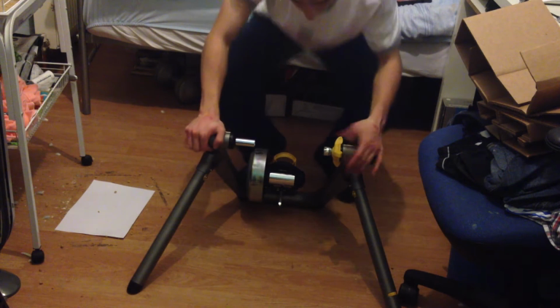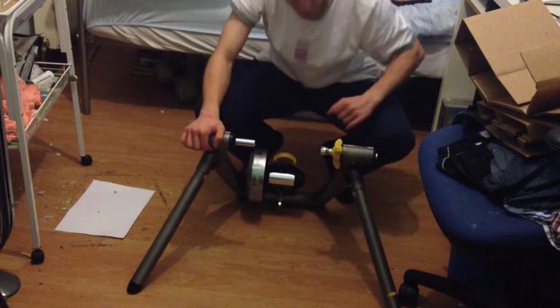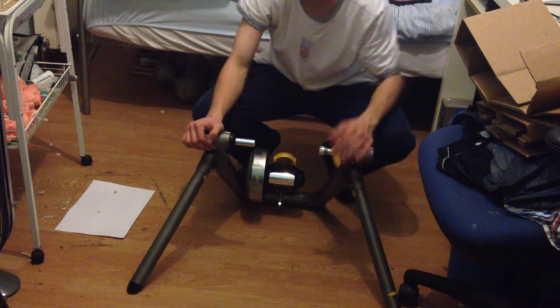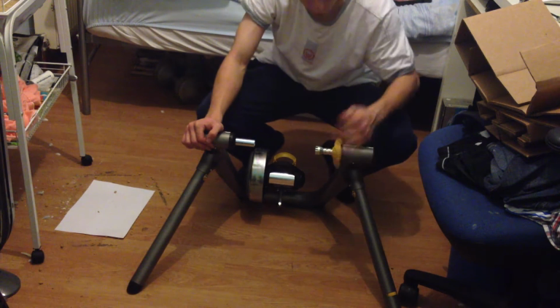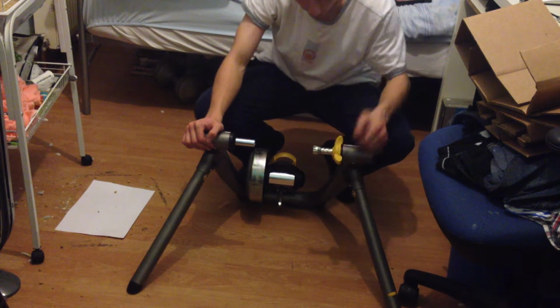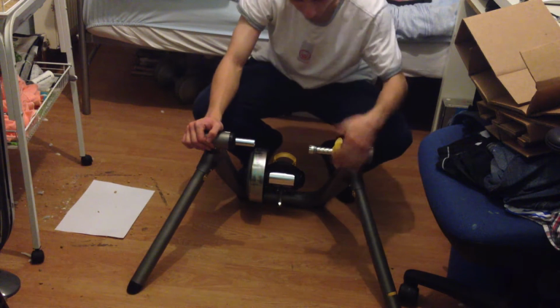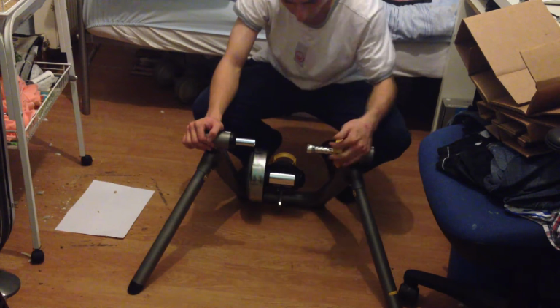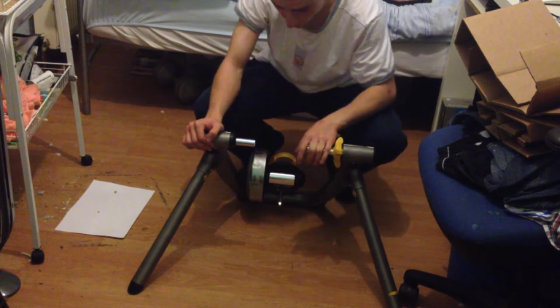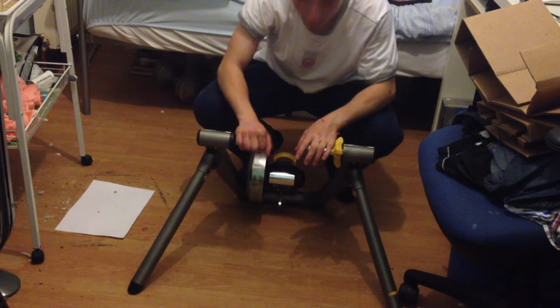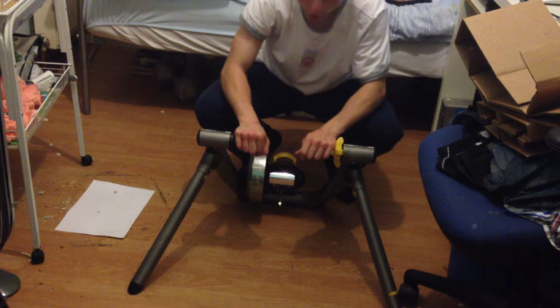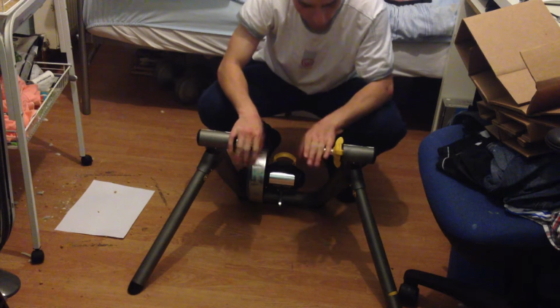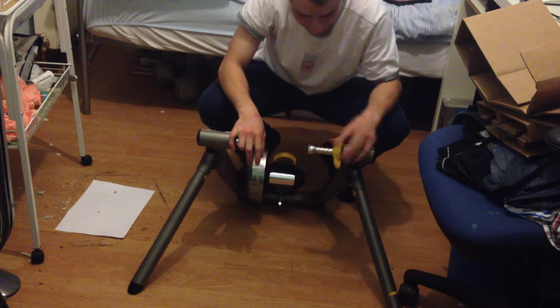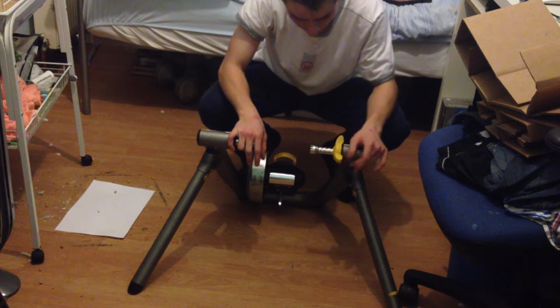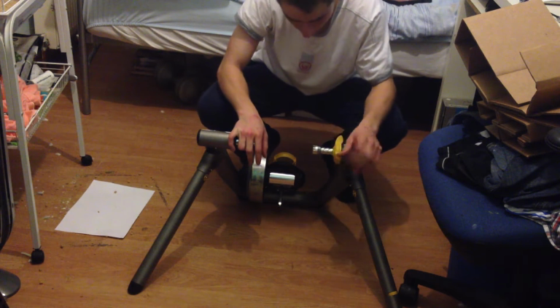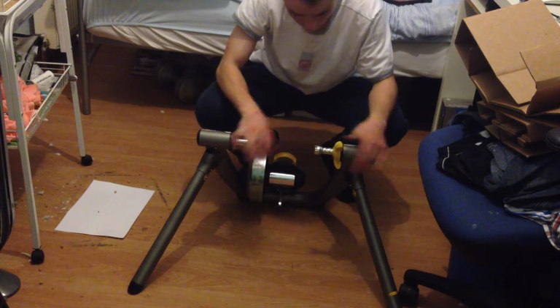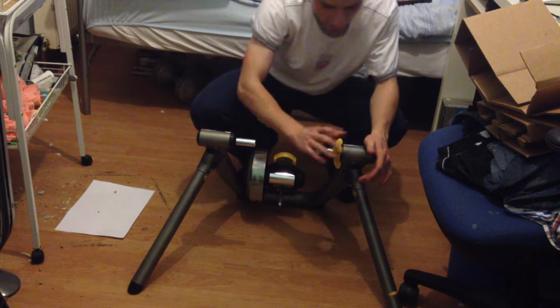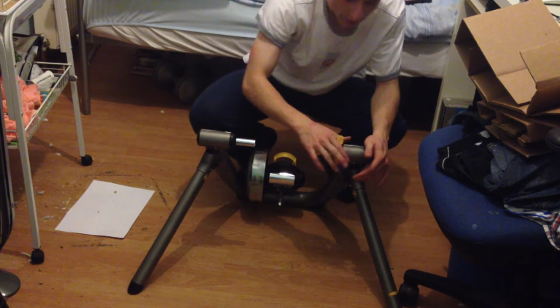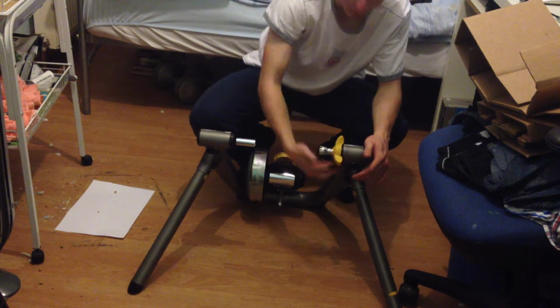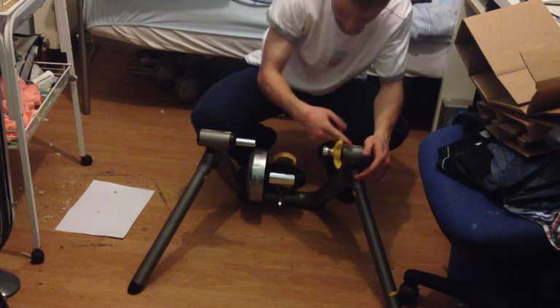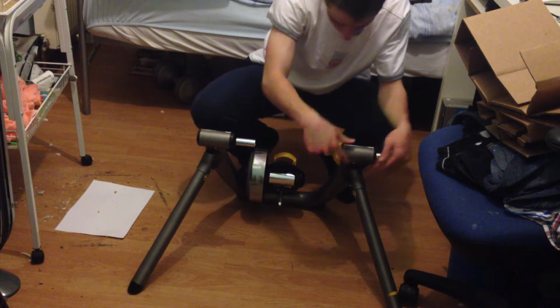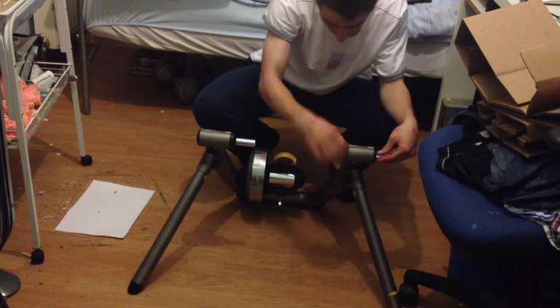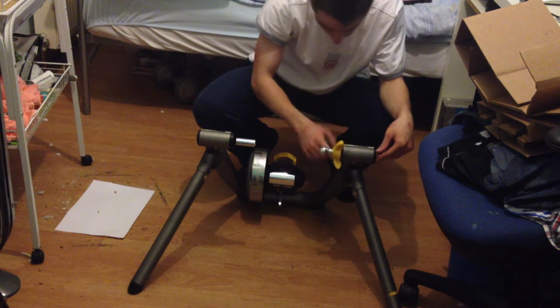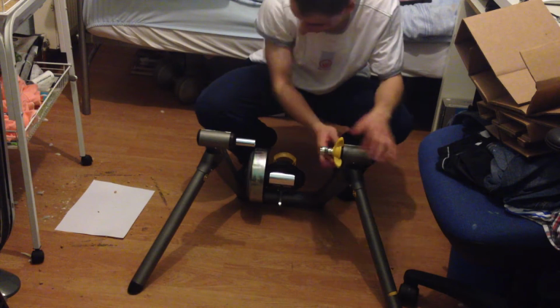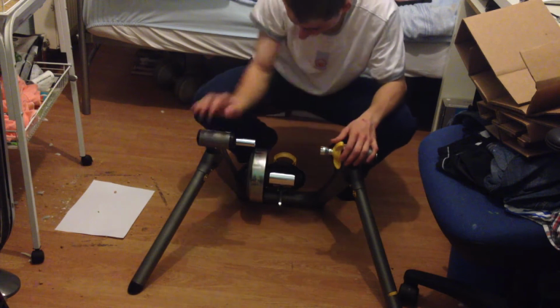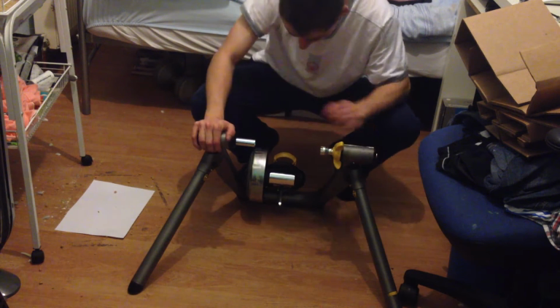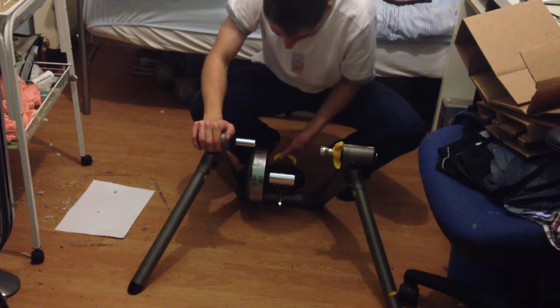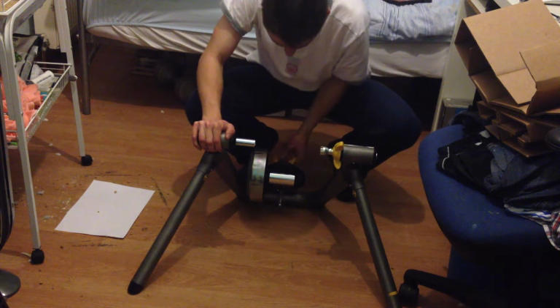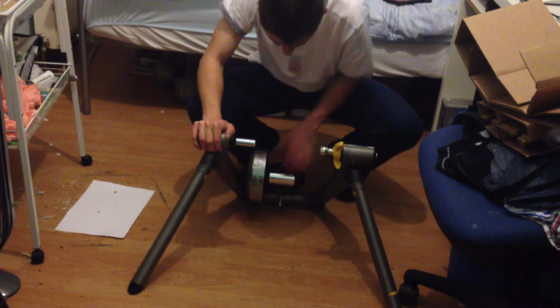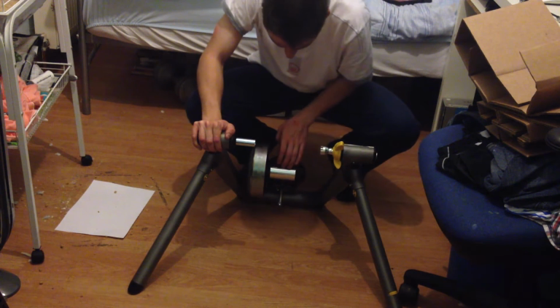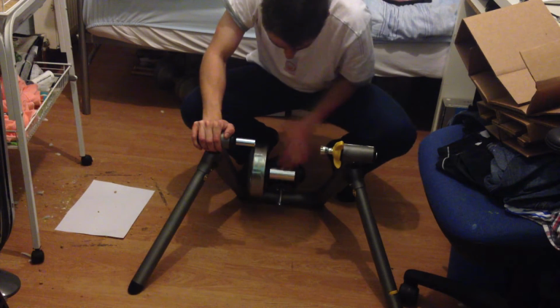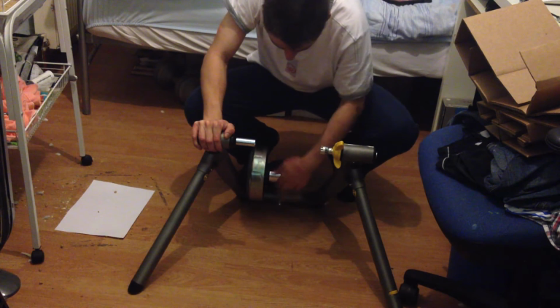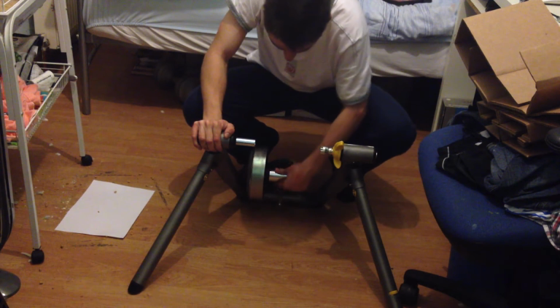You use this up here to tighten up the bike onto this. It comes with a nice big handle. And then on the back, this is where your actual tyre goes on this.